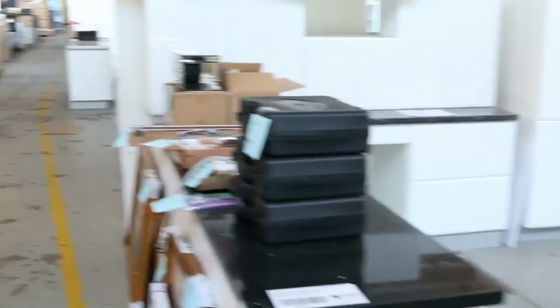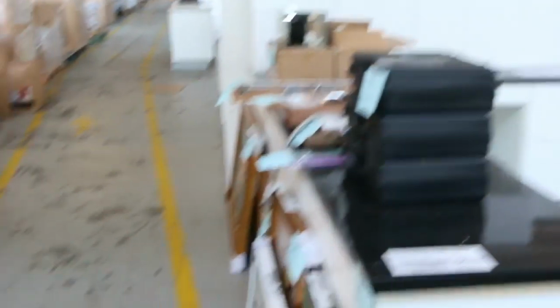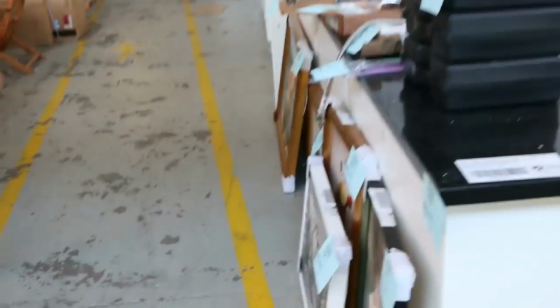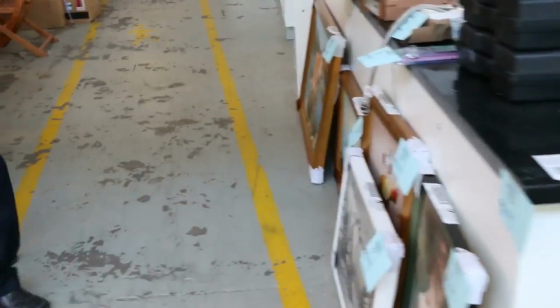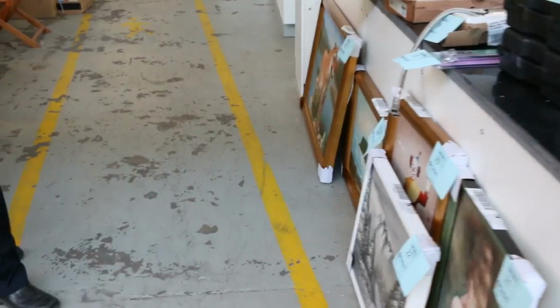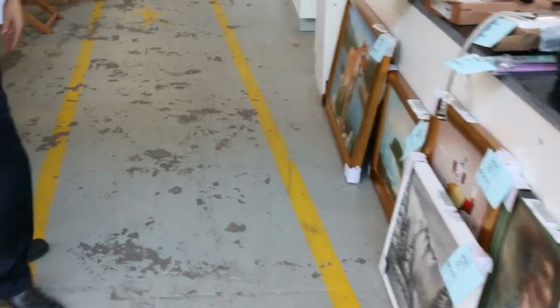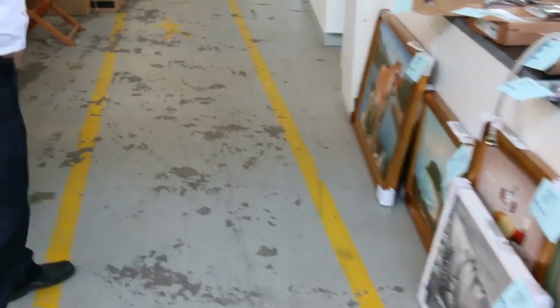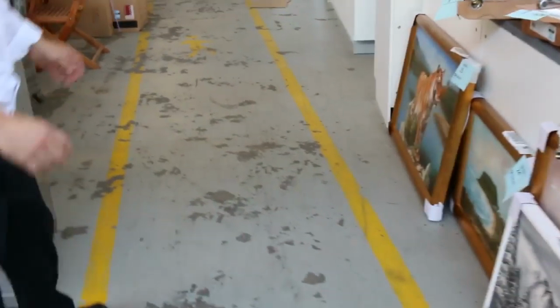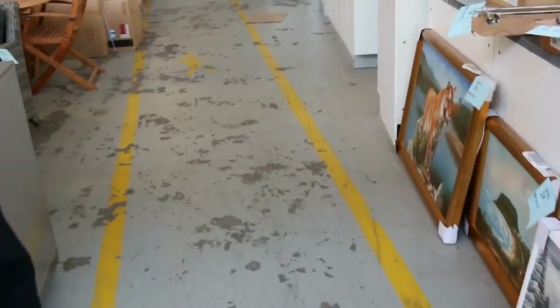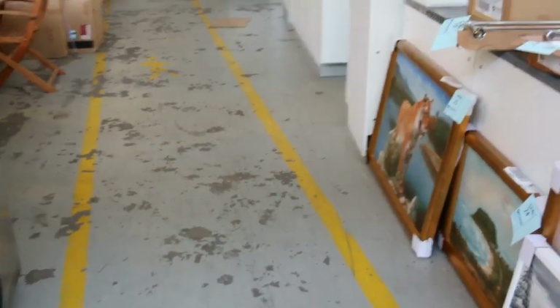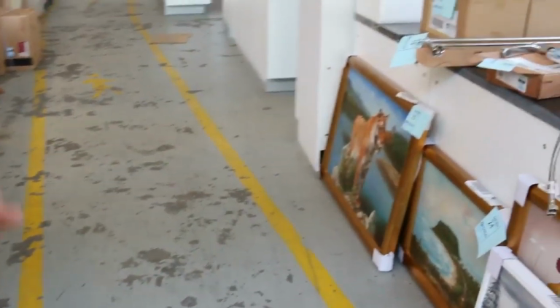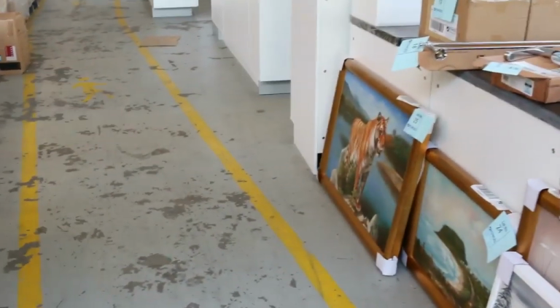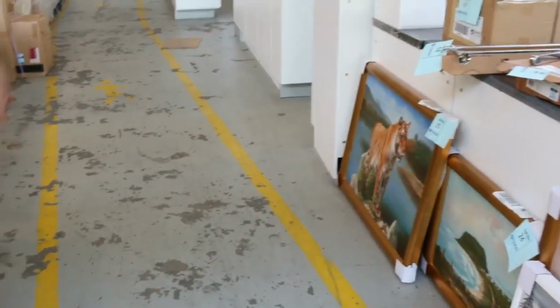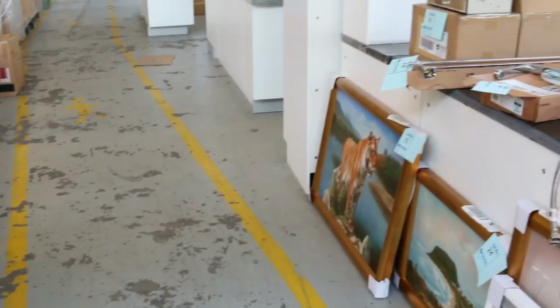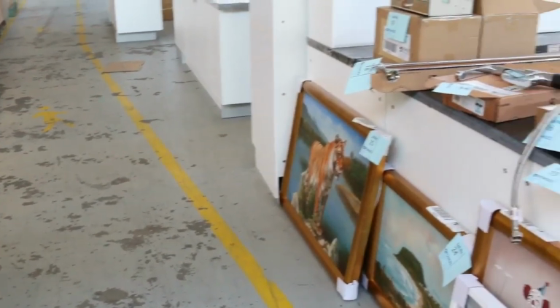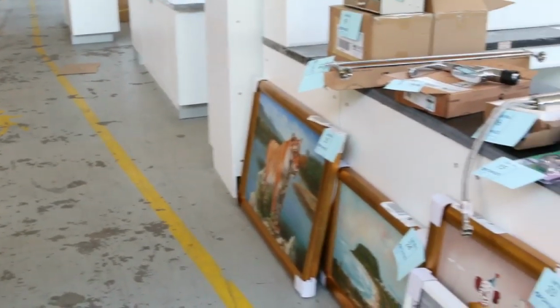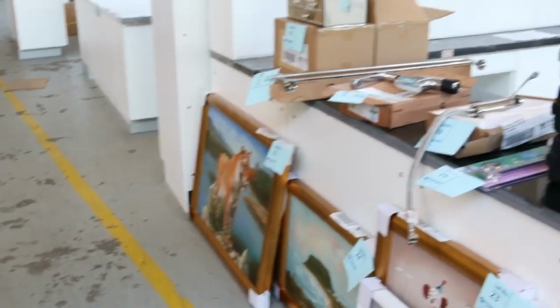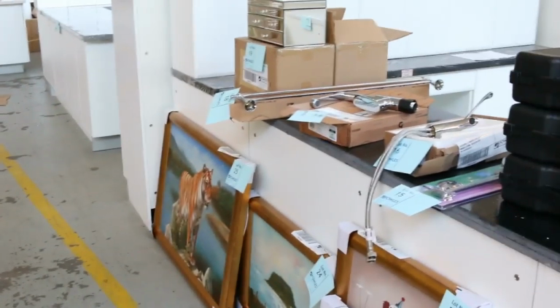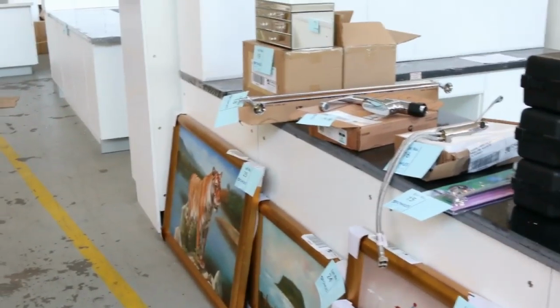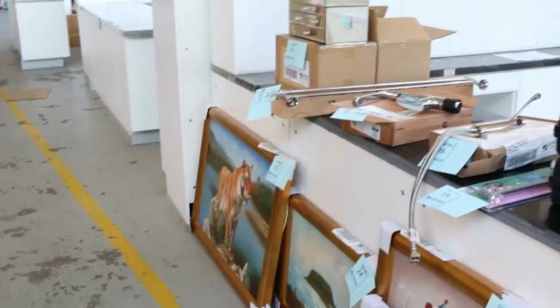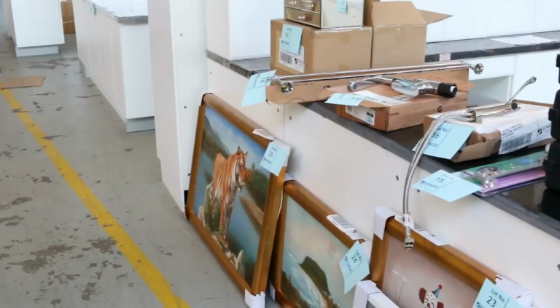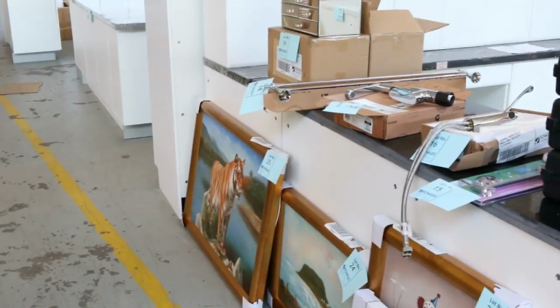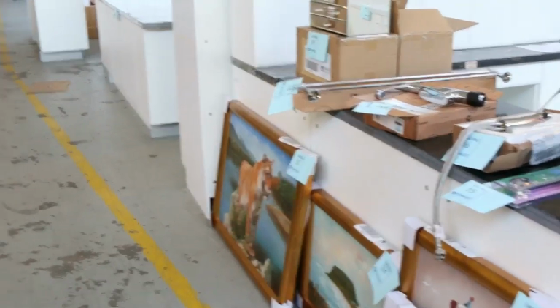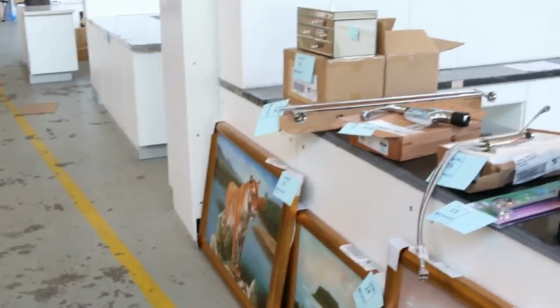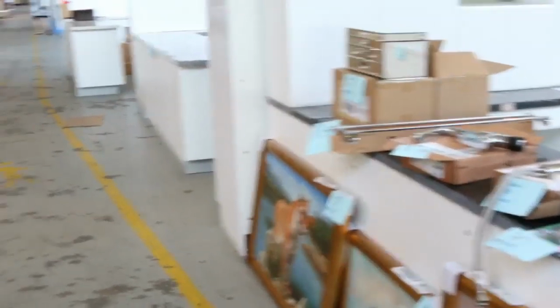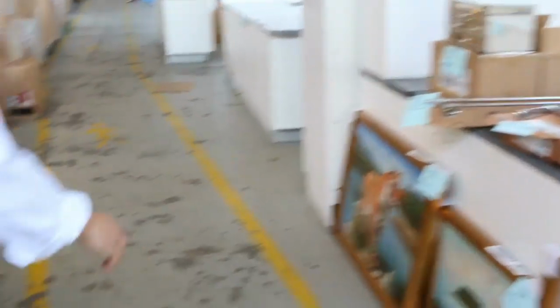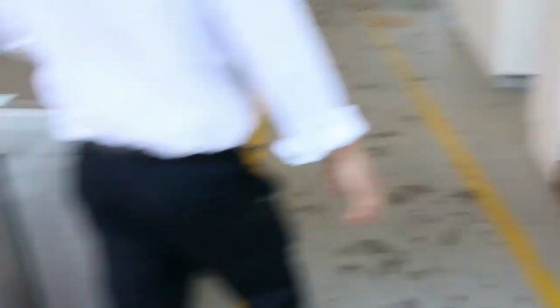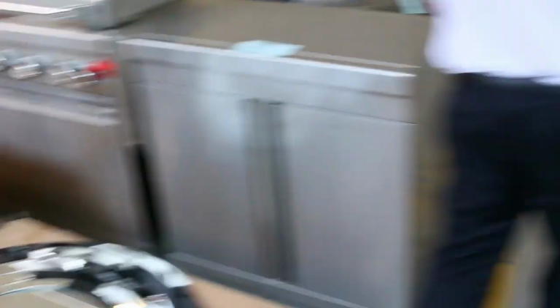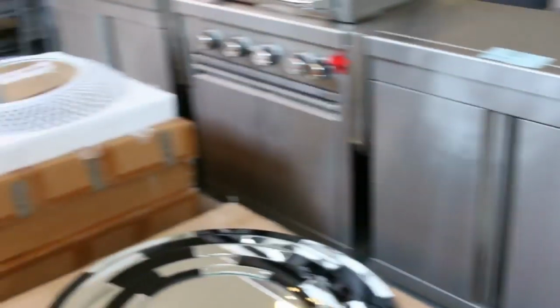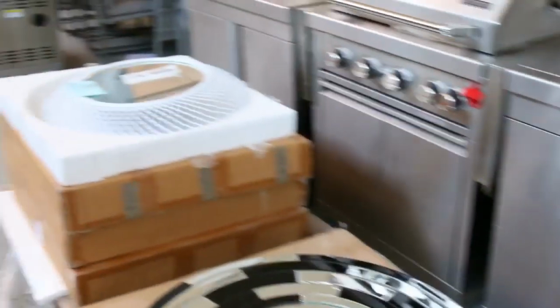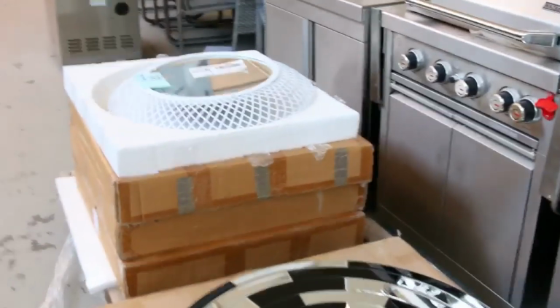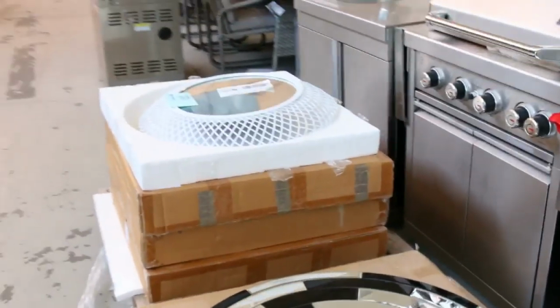Moving through now, this little pile here all unreserved, so I'll get all of that going for $1 a shot. There's some paintings, taps, all sorts of bits and pieces there so they'll be nice to go through.